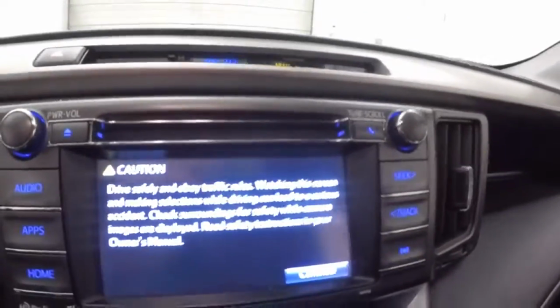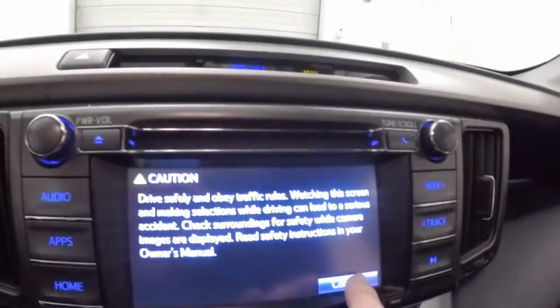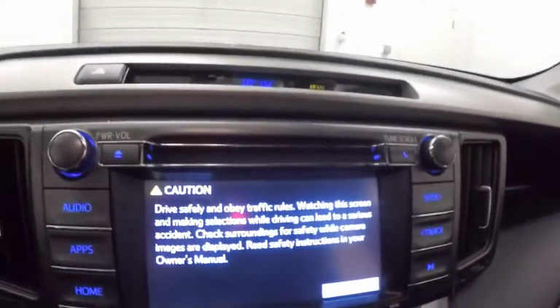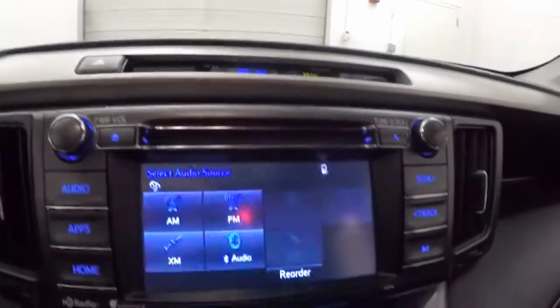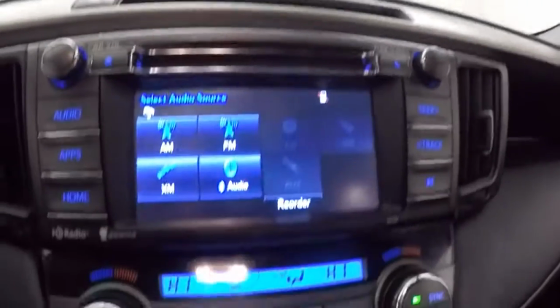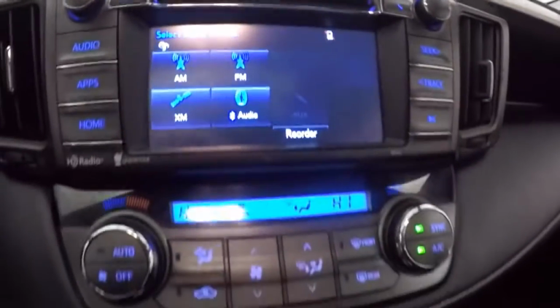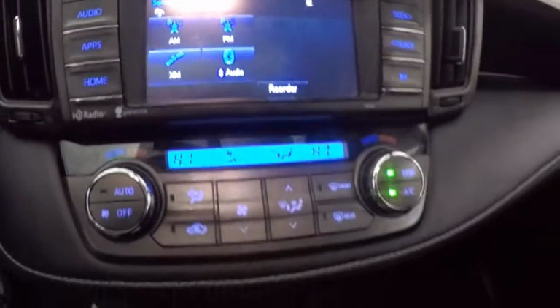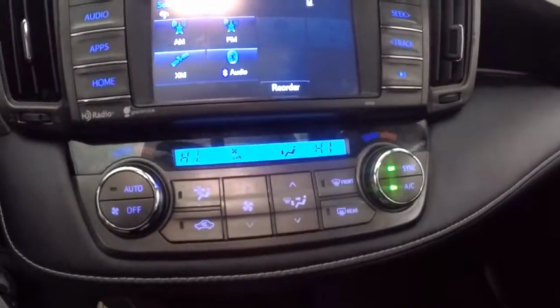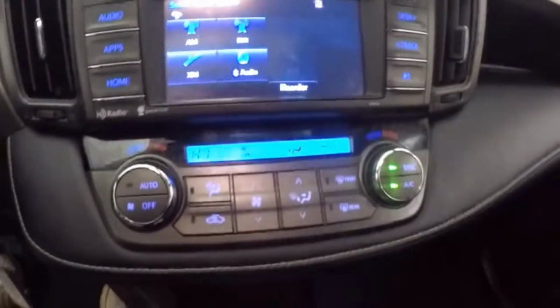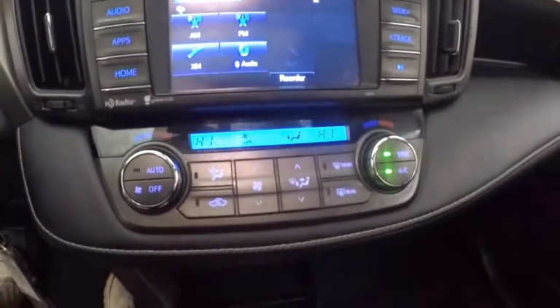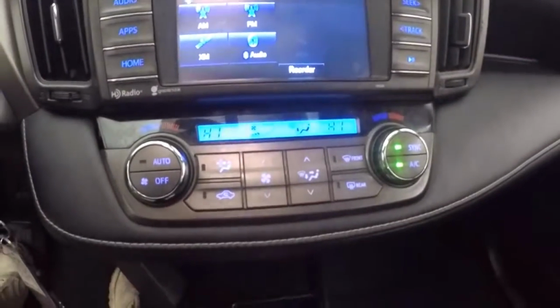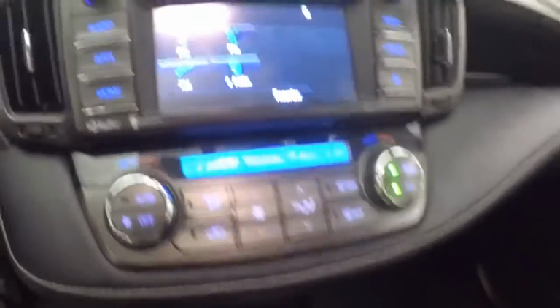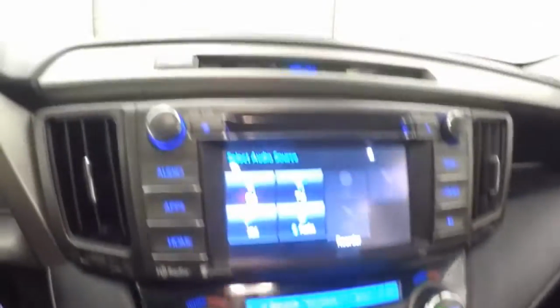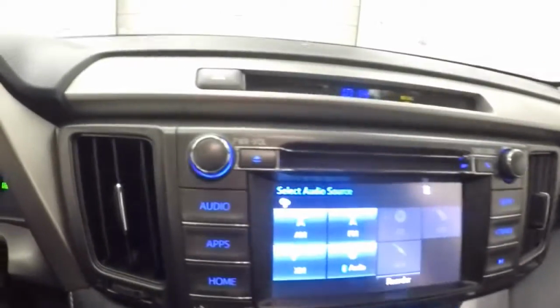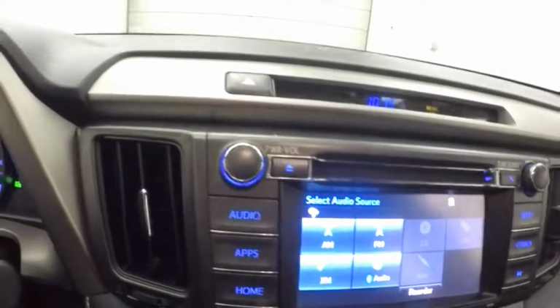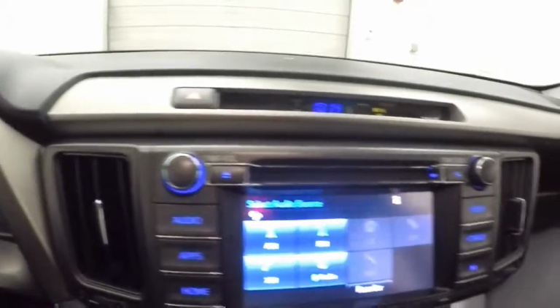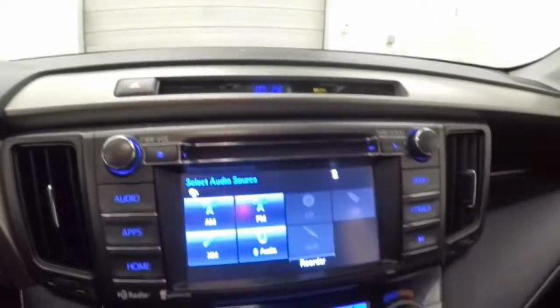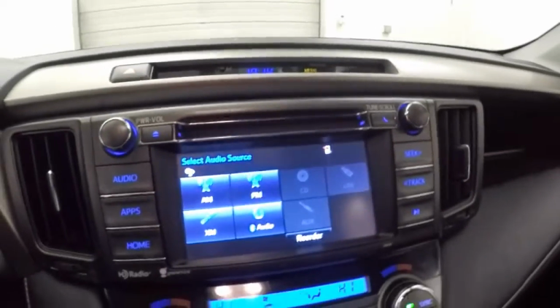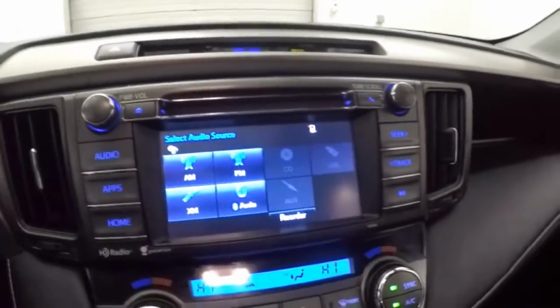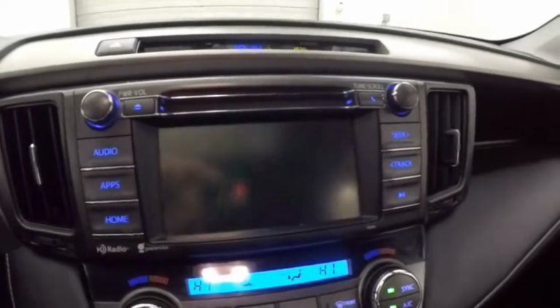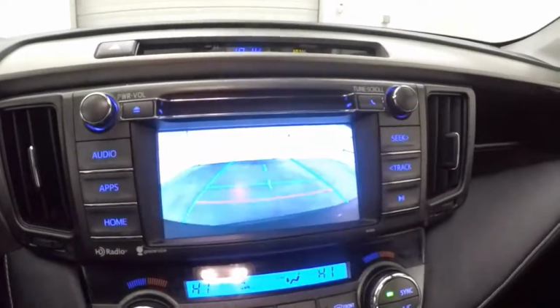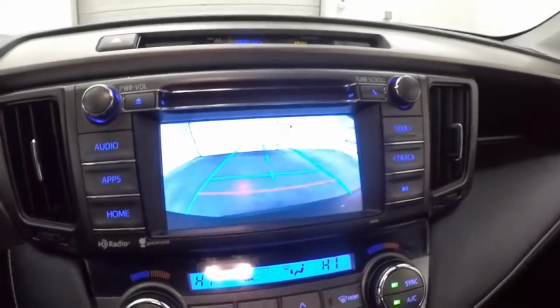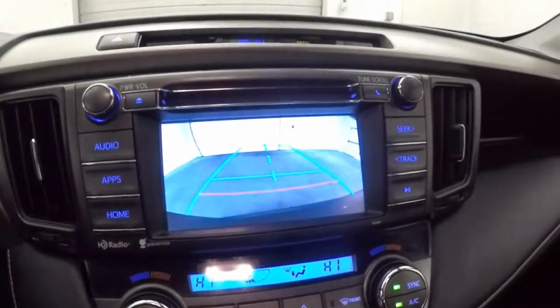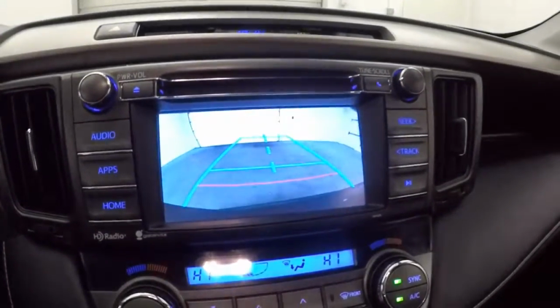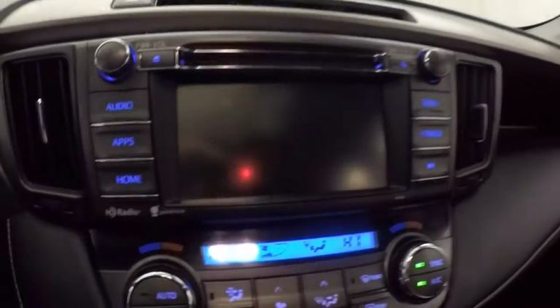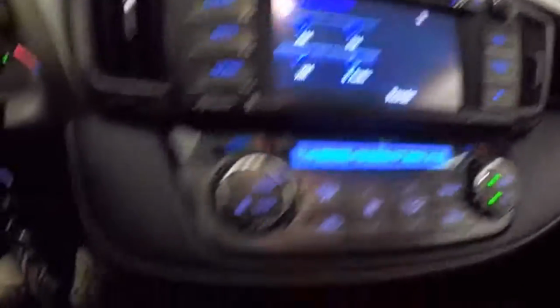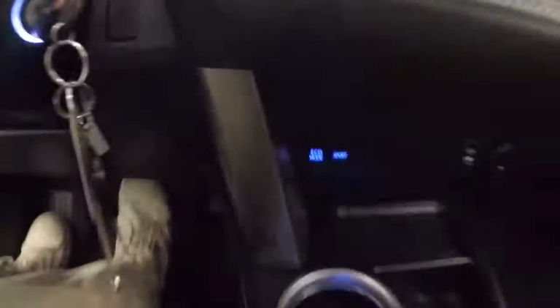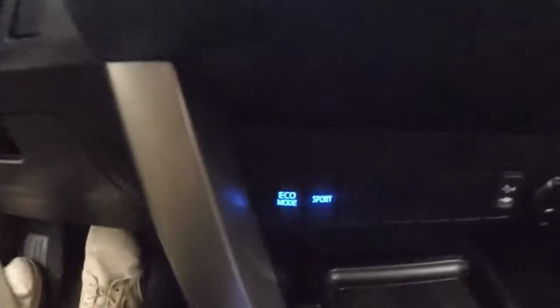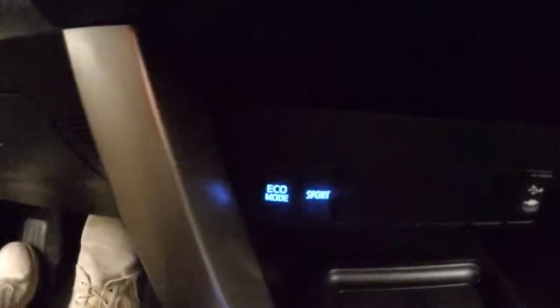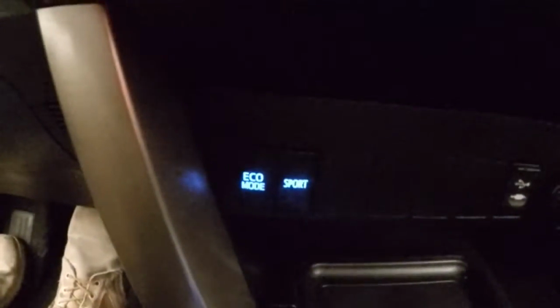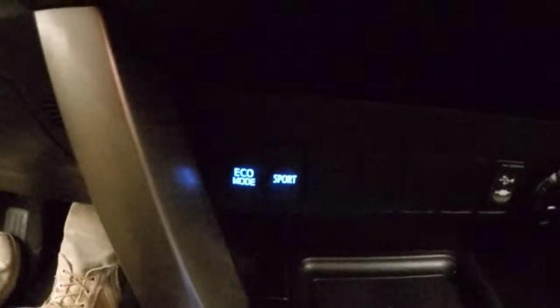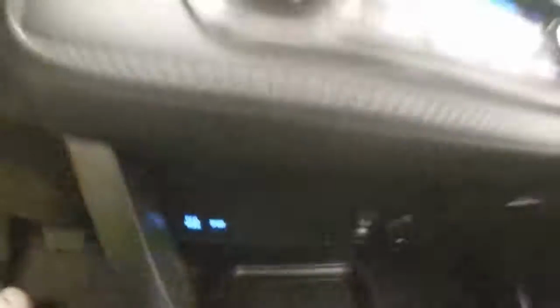Nice touchscreen display. Here's your dual climate control and rear backup camera. It also has two drive modes: eco mode and sport mode.